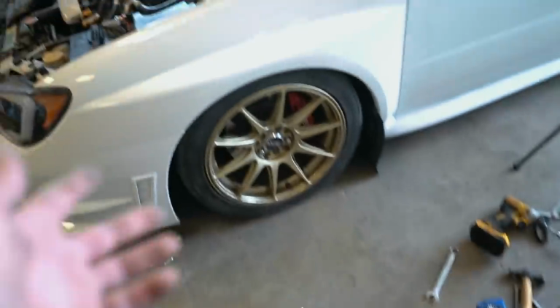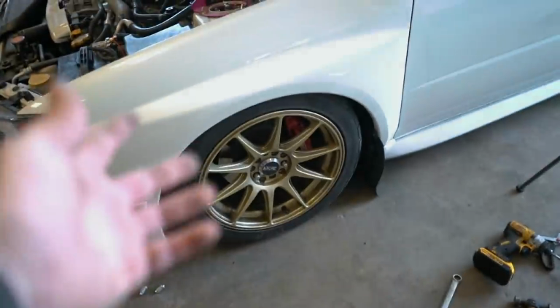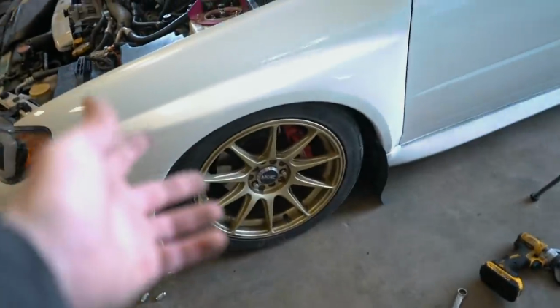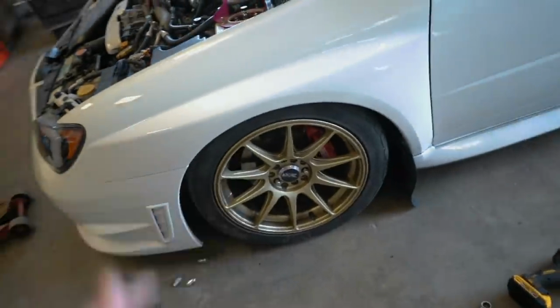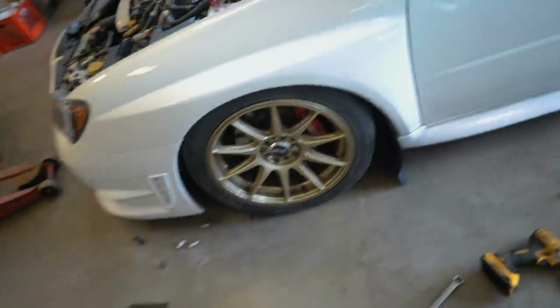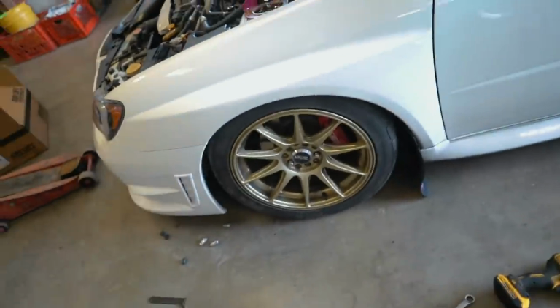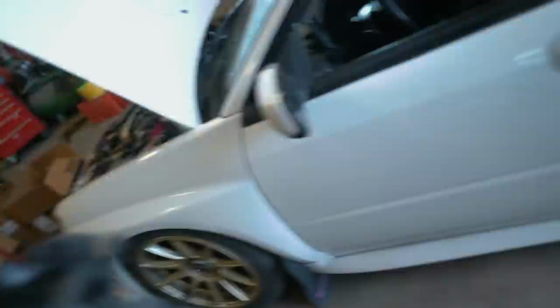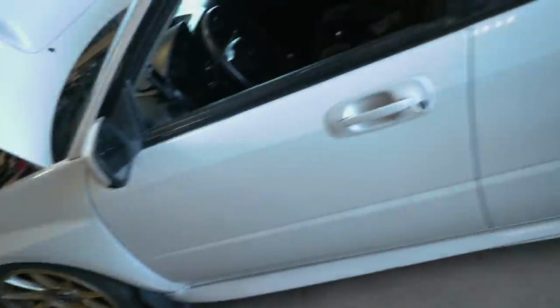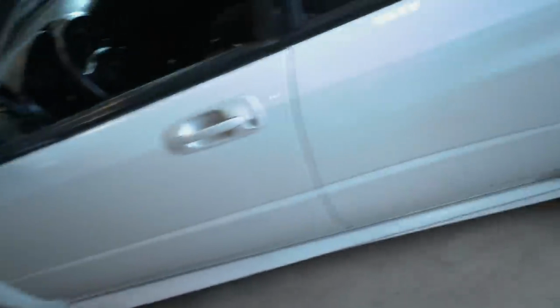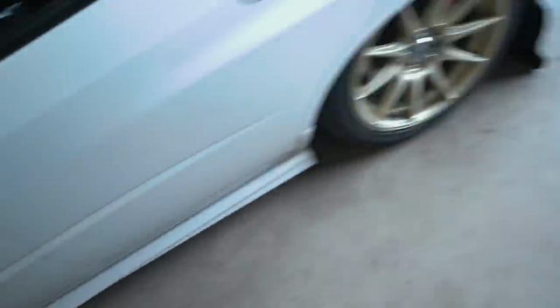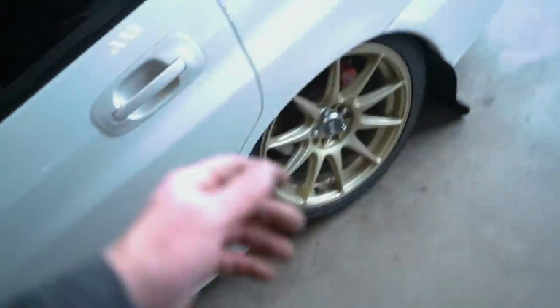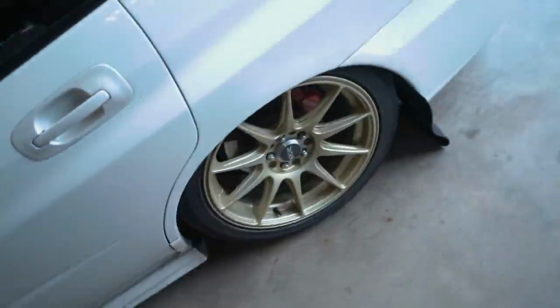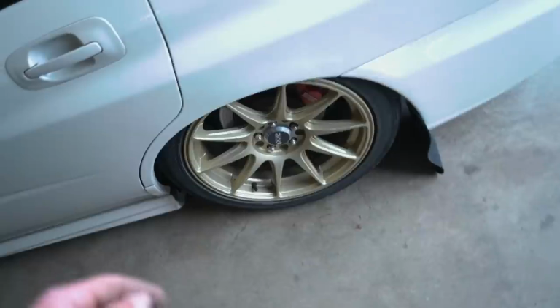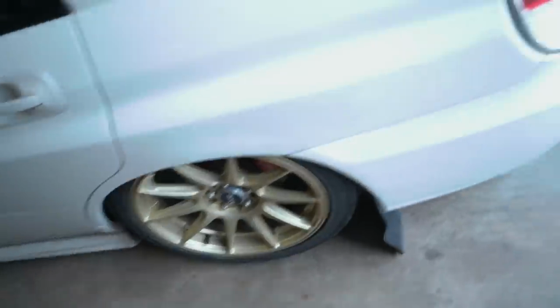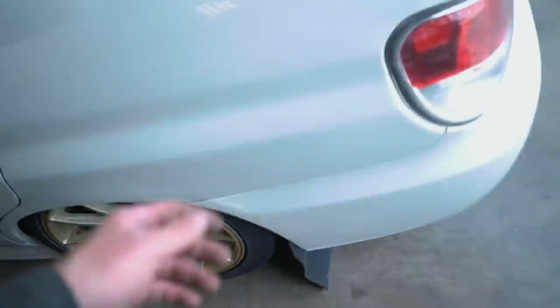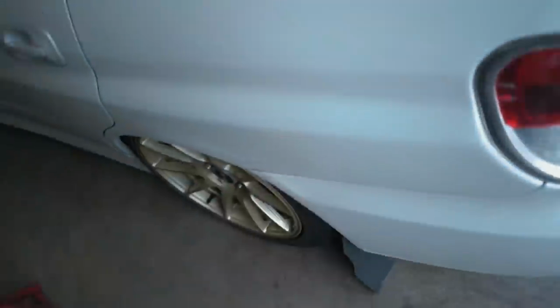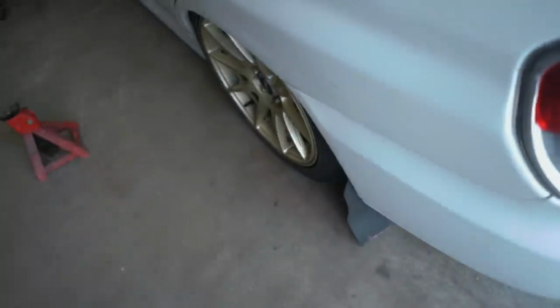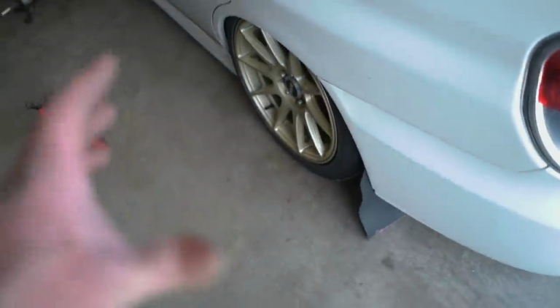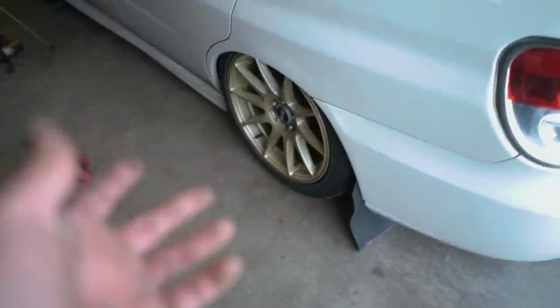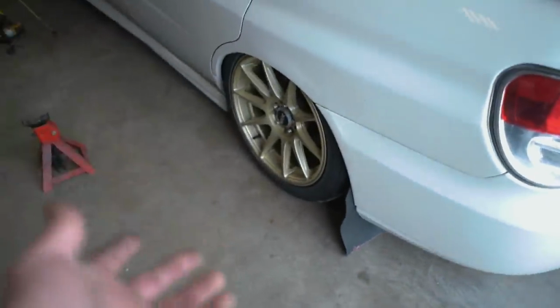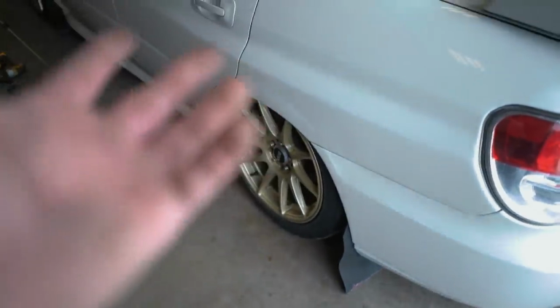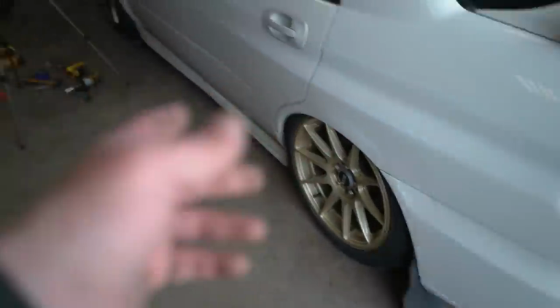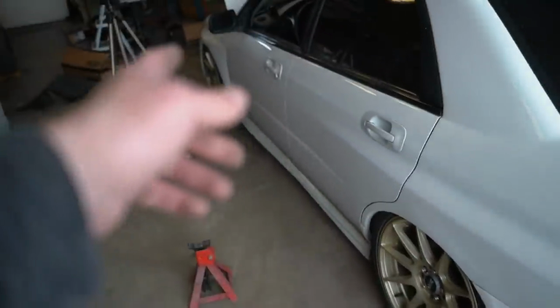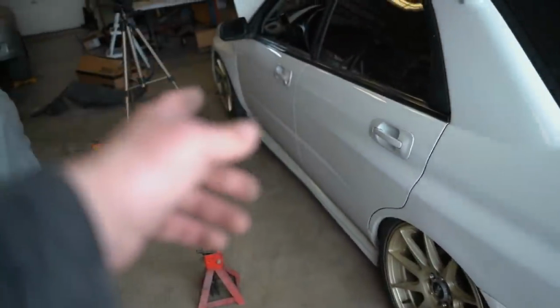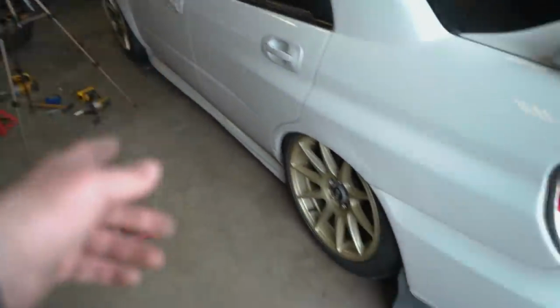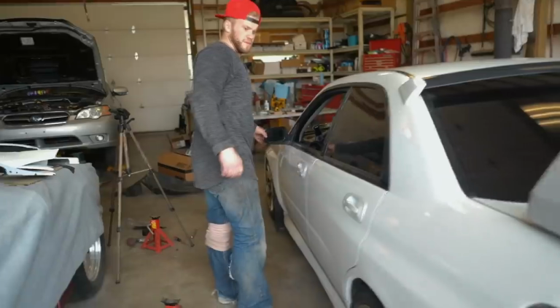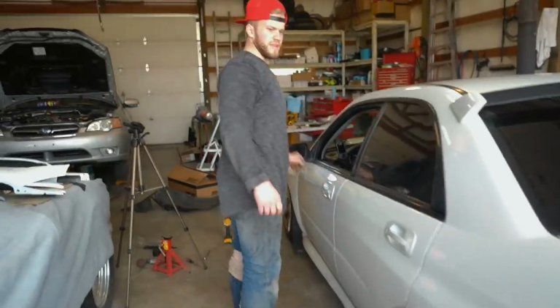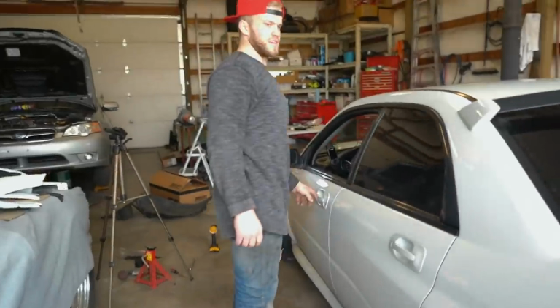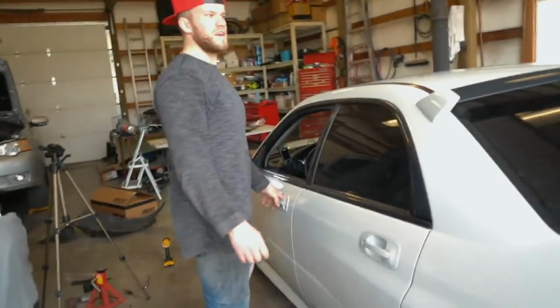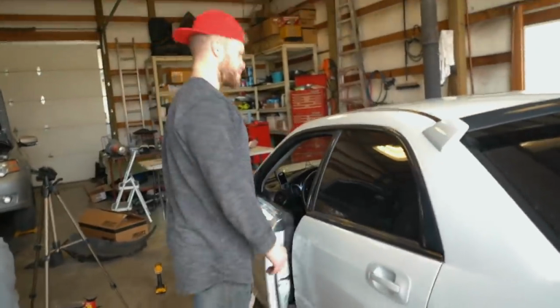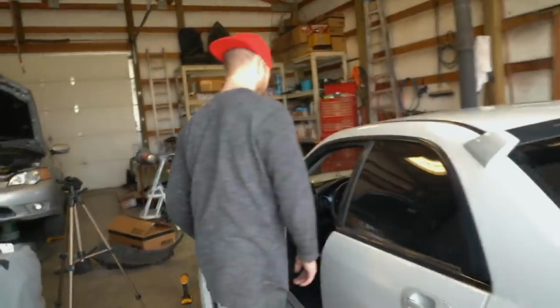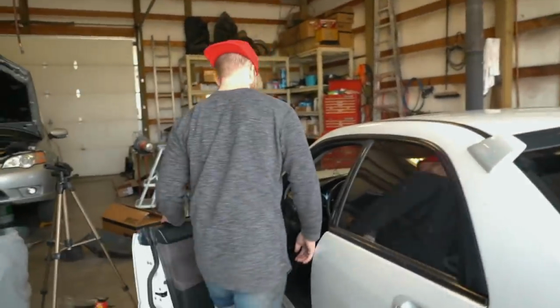That is as low as the front is going to drop. Tried a few different times to get it to go lower, but it needs more work. The rear I am going to raise up just to match the front.